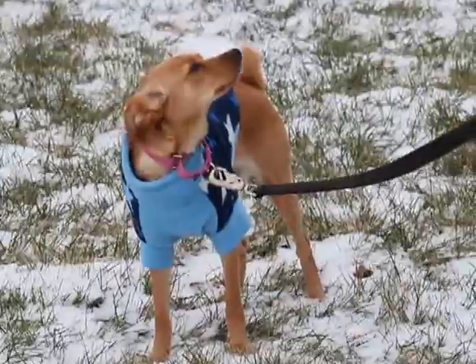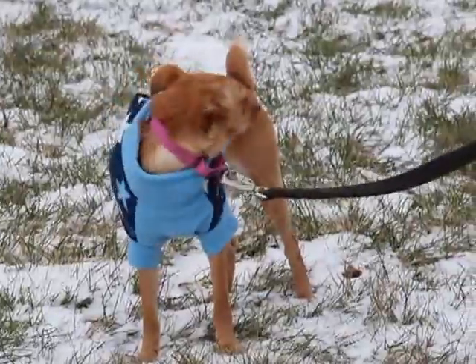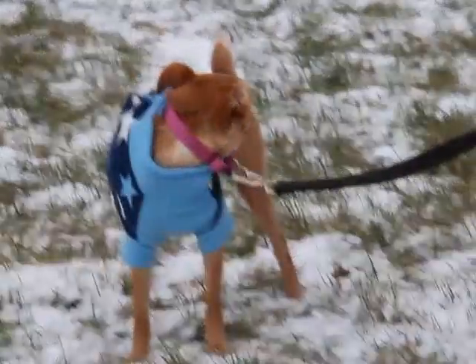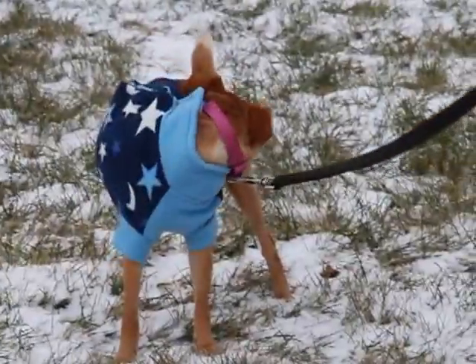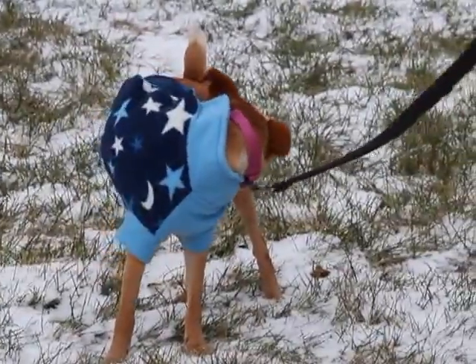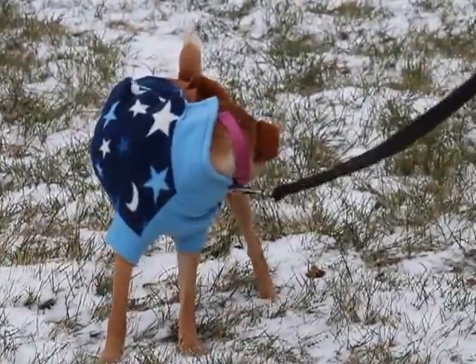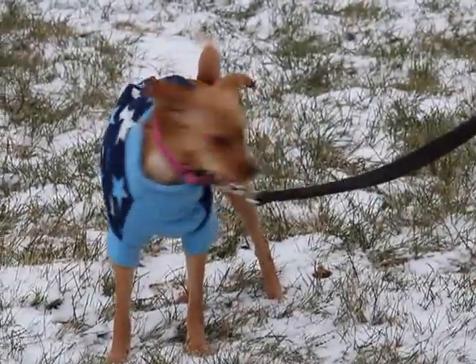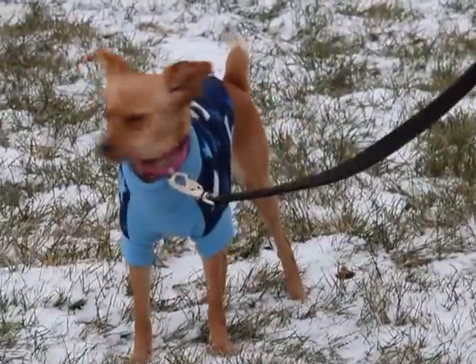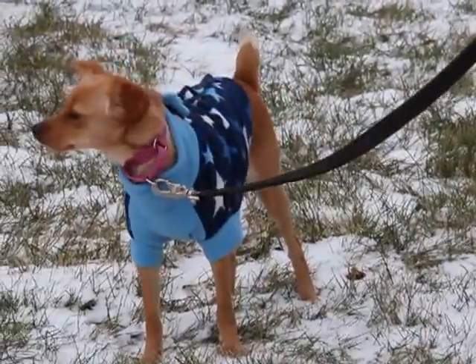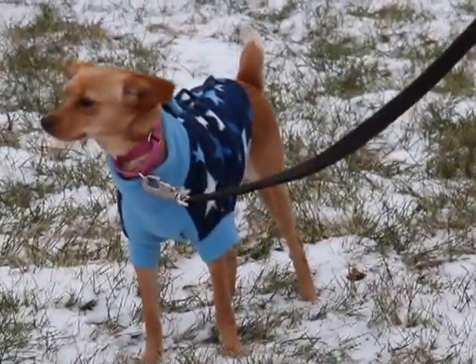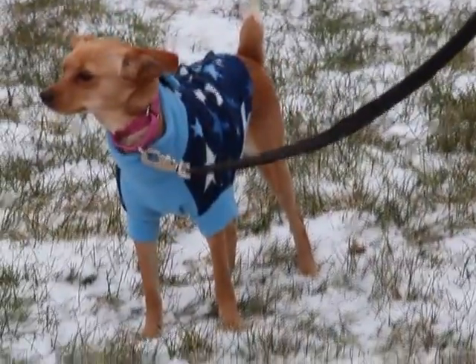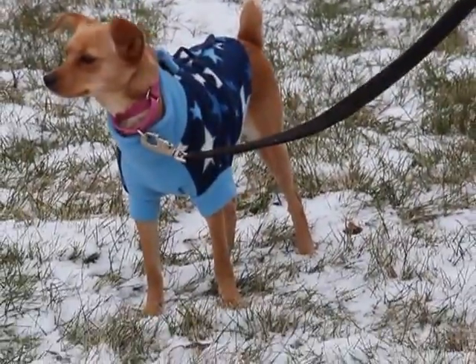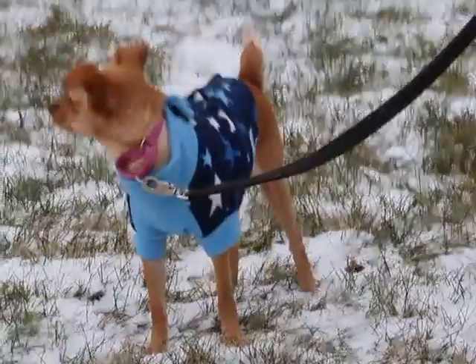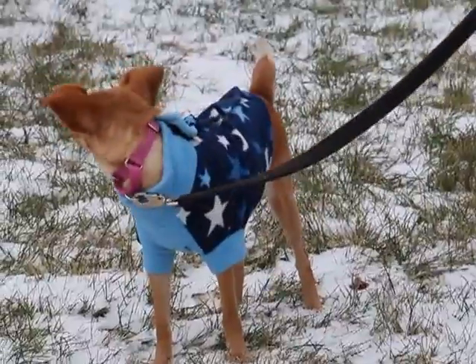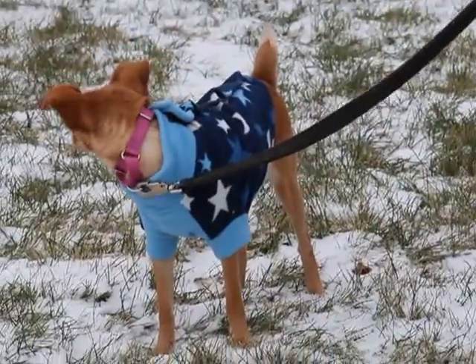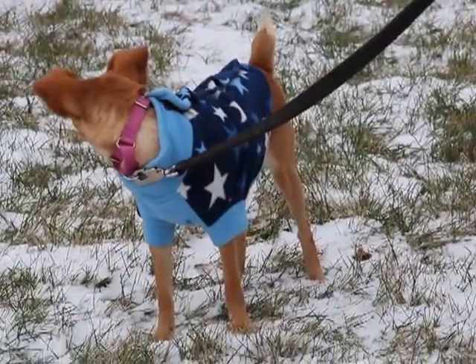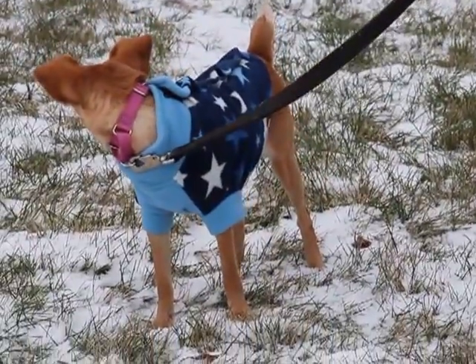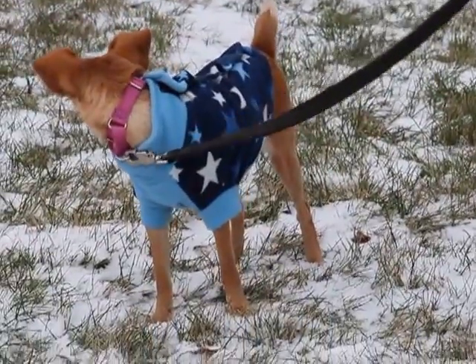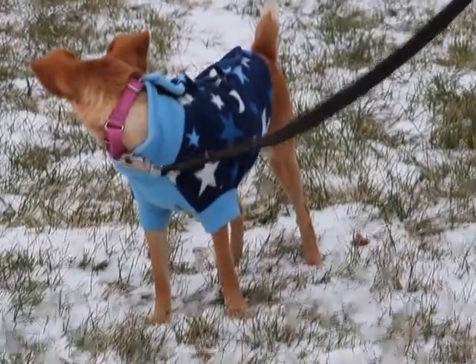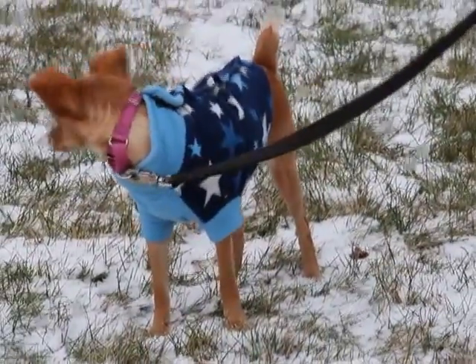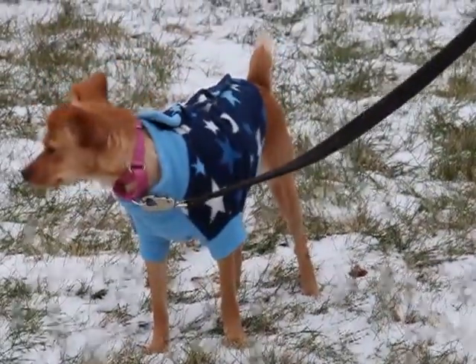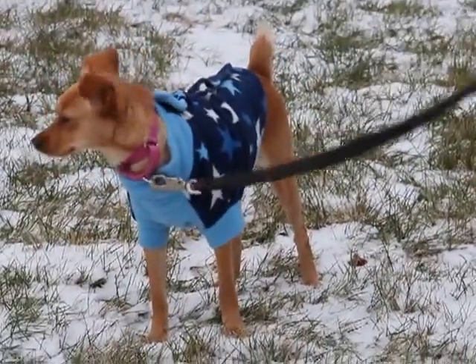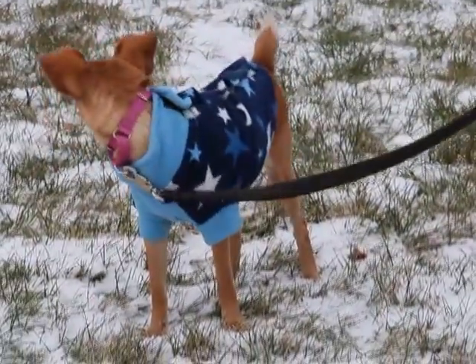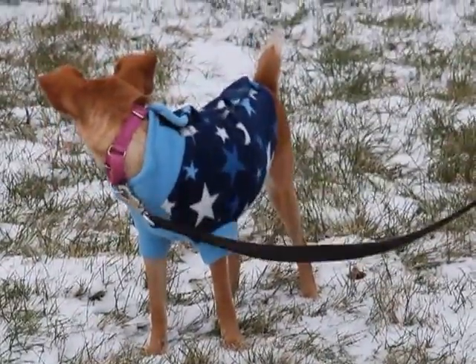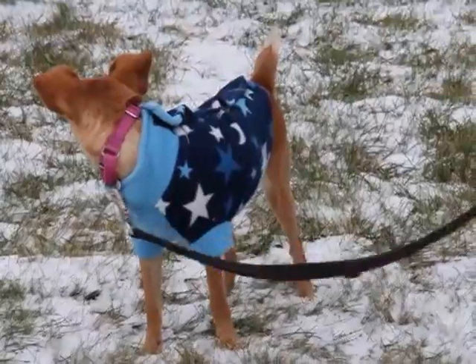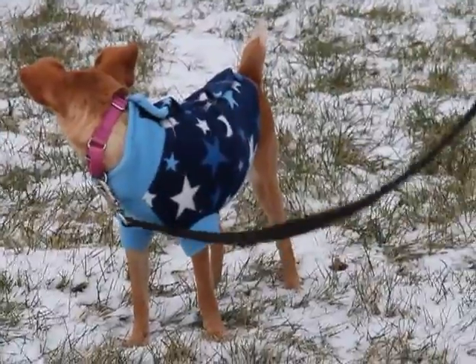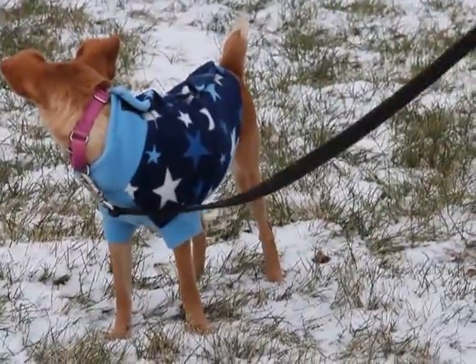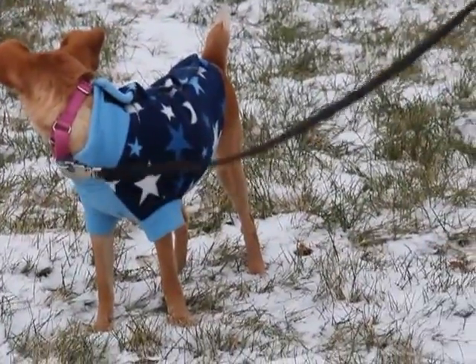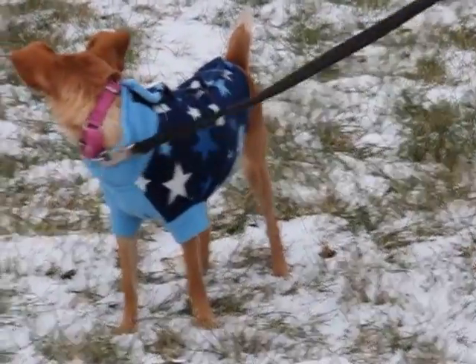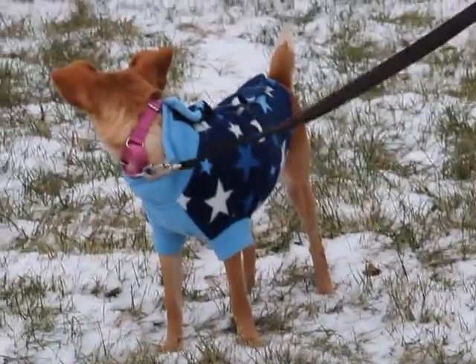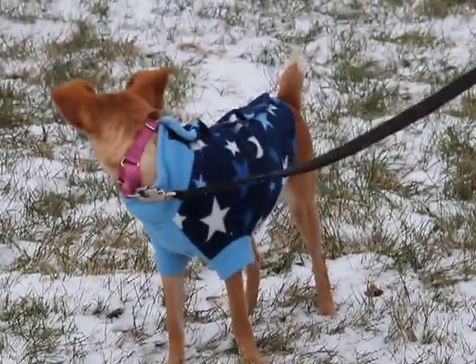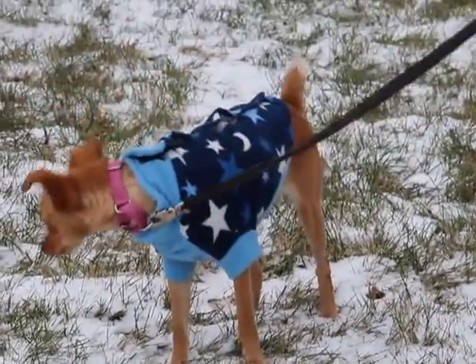This little sweetheart is Skittles. She is a Chihuahua mix, so she is a small little girl and she's not going to get any bigger. As you can see, she is wearing her very cute little coat because she's not quite sure about these cold outside temperatures.